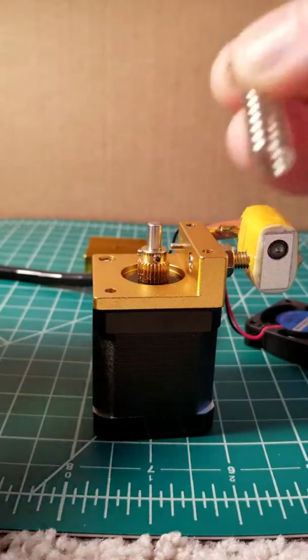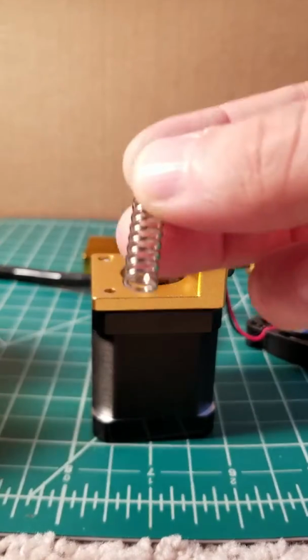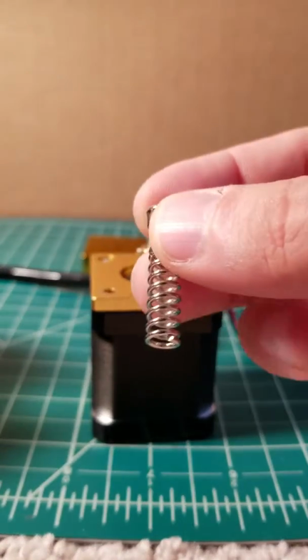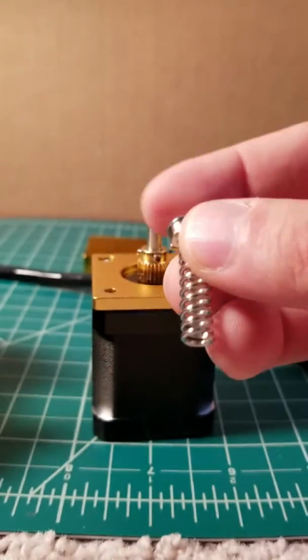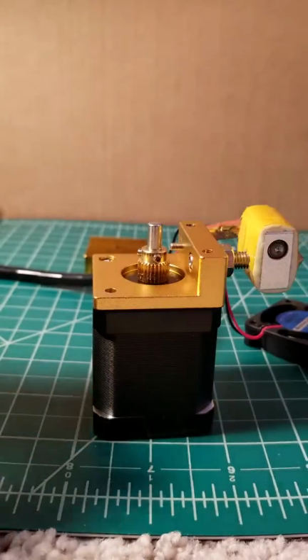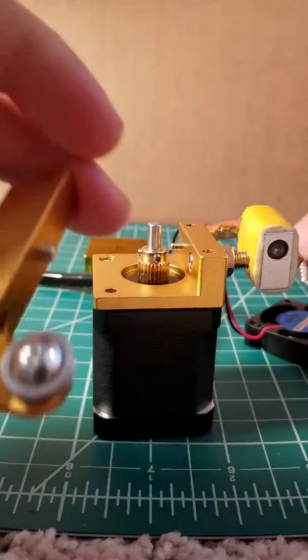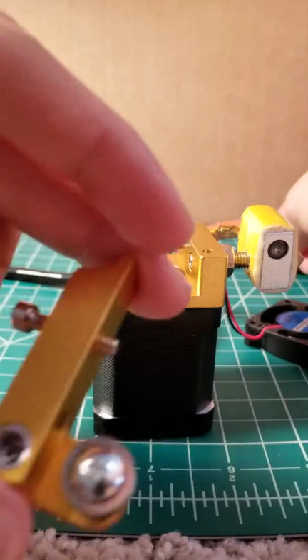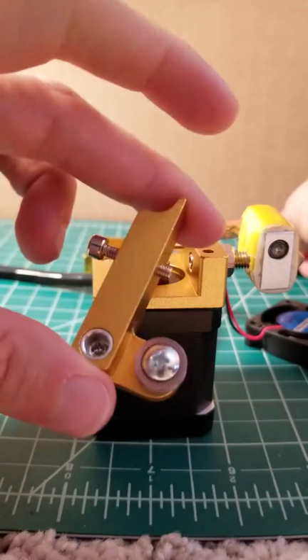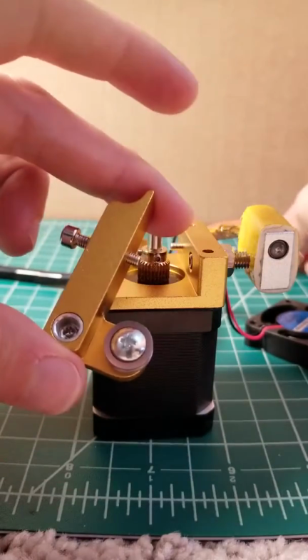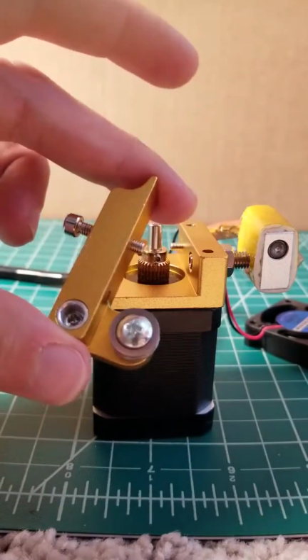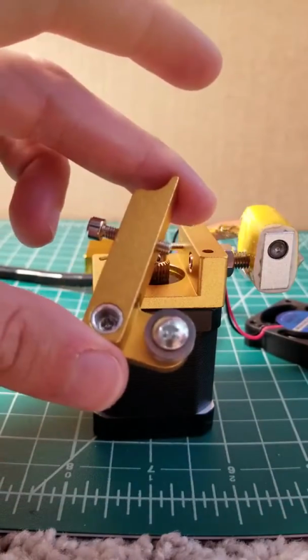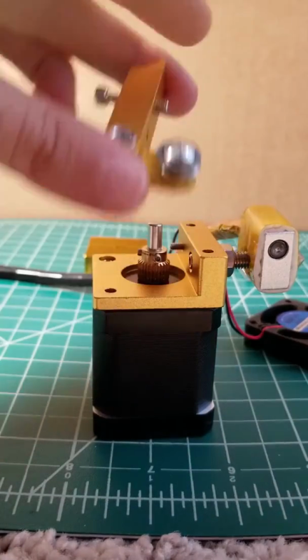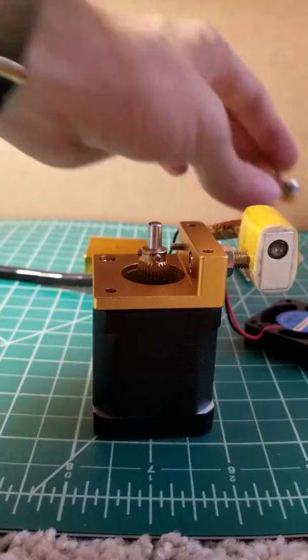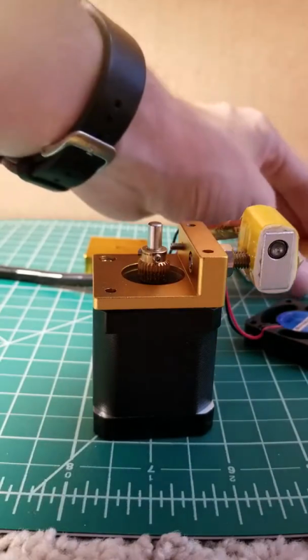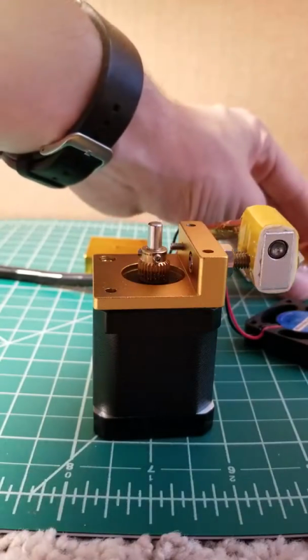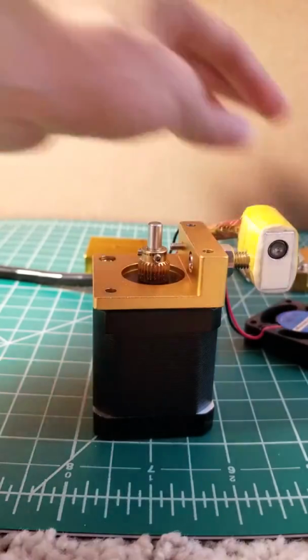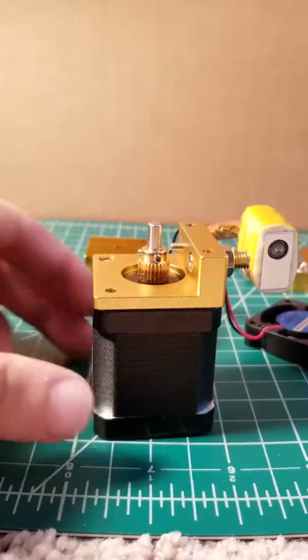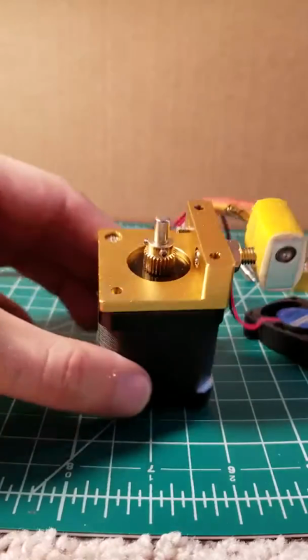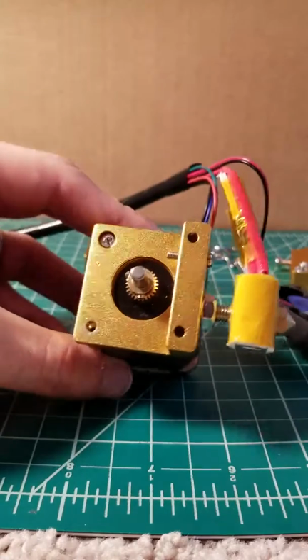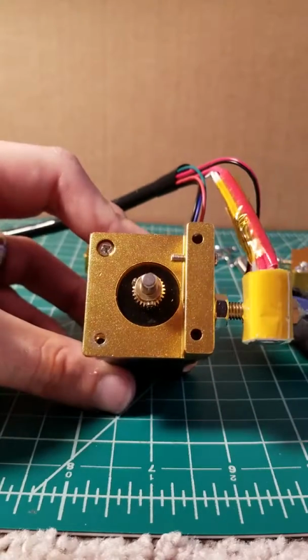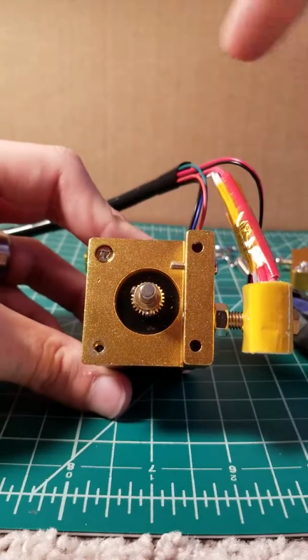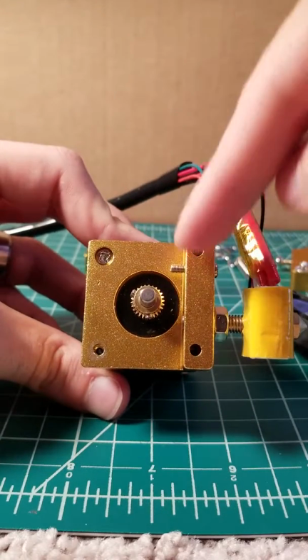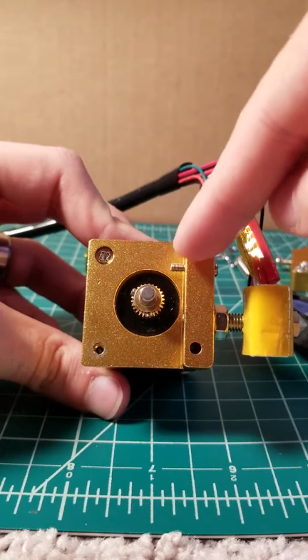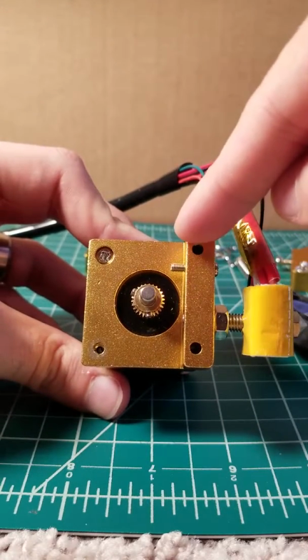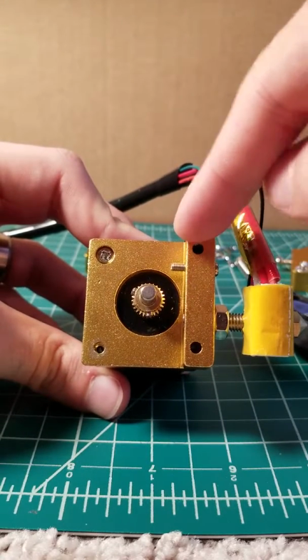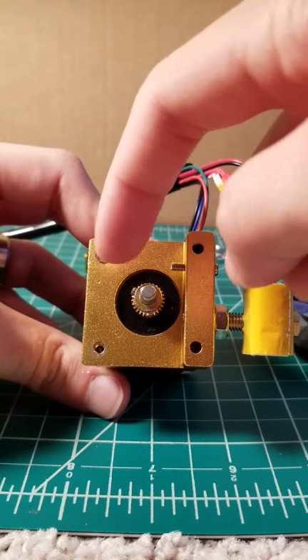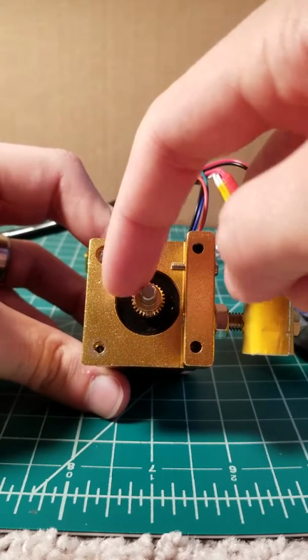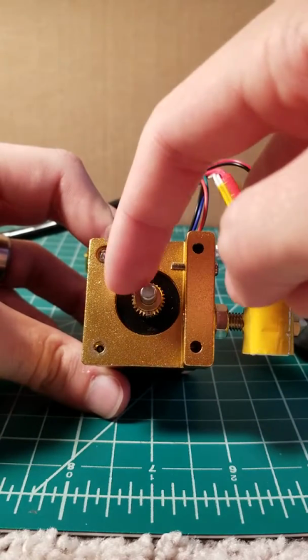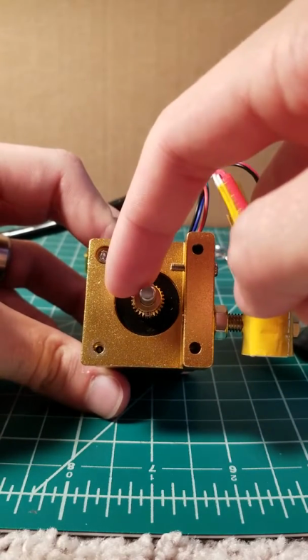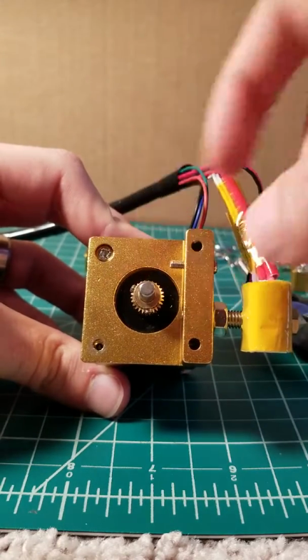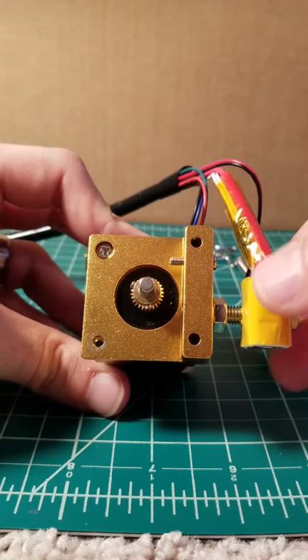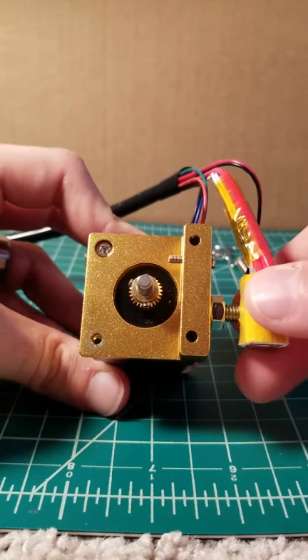Here's the spring and the top part of the extruder assembly. We are now left with the bottom part of the extruder assembly, the drive gear, and still our hotend.